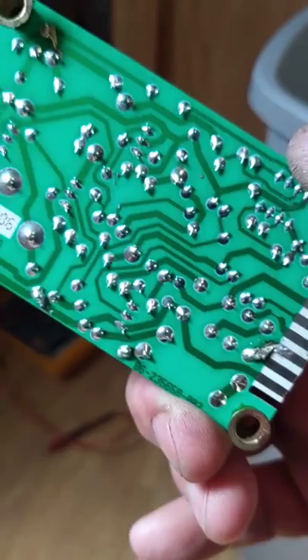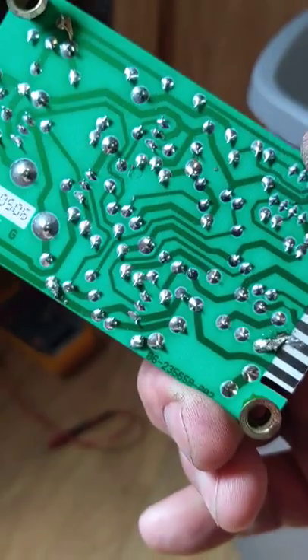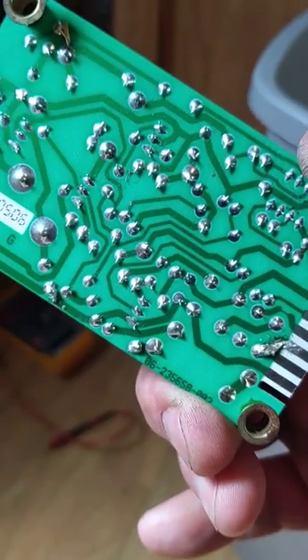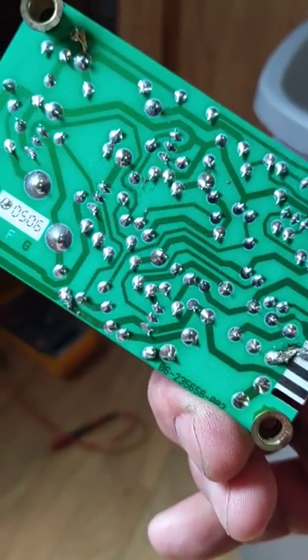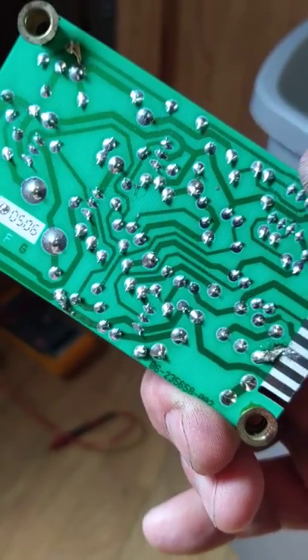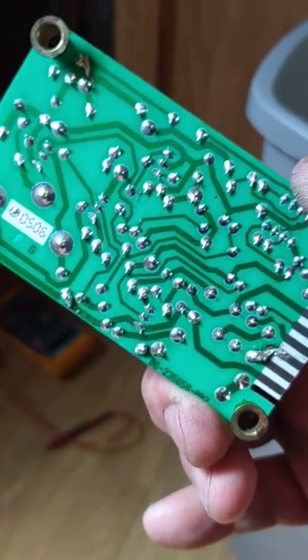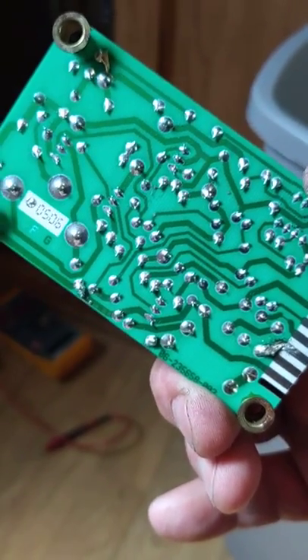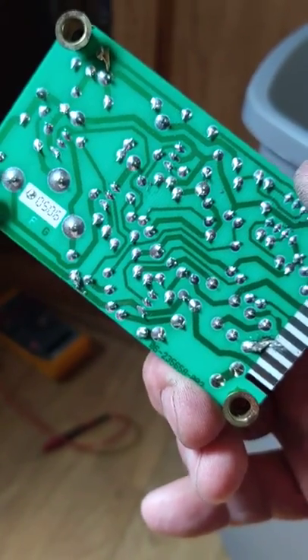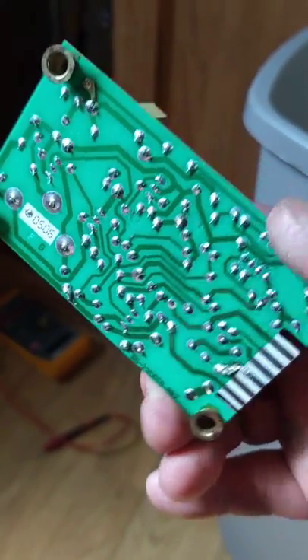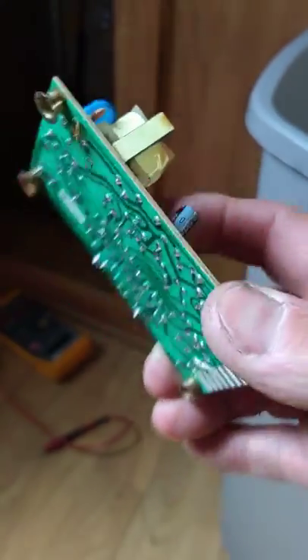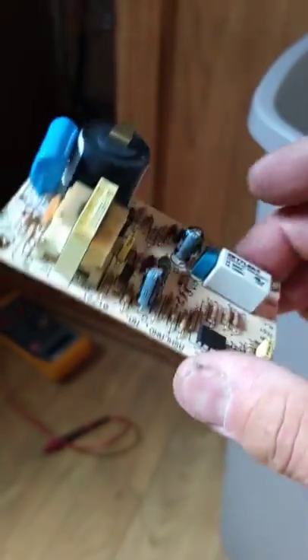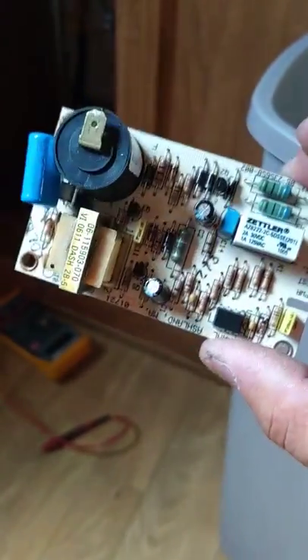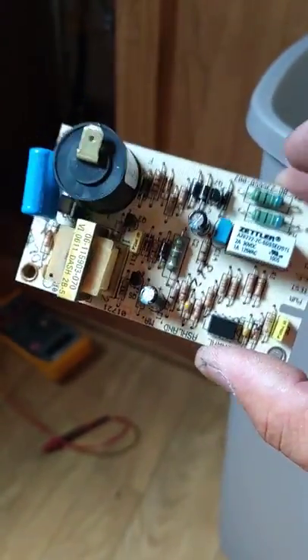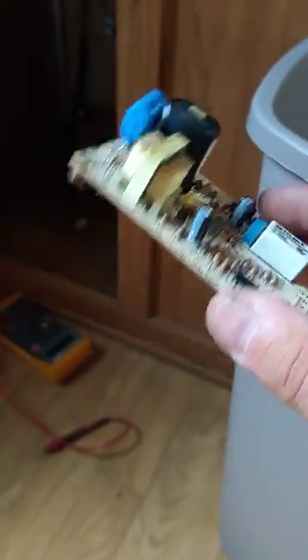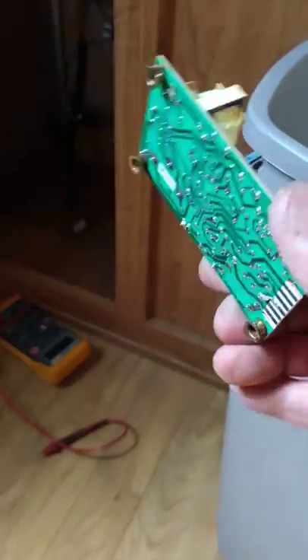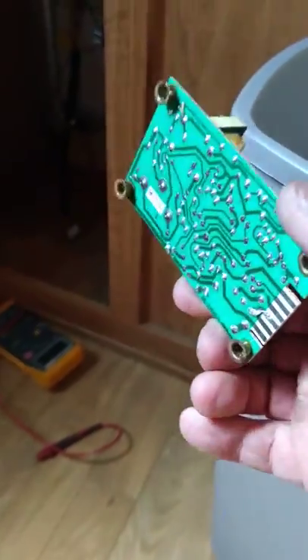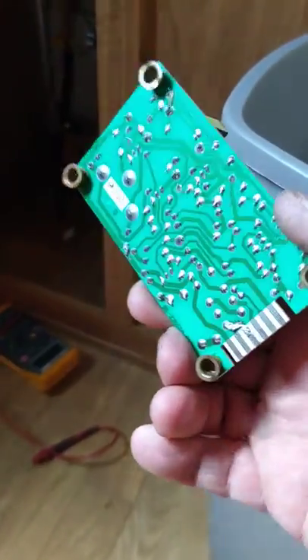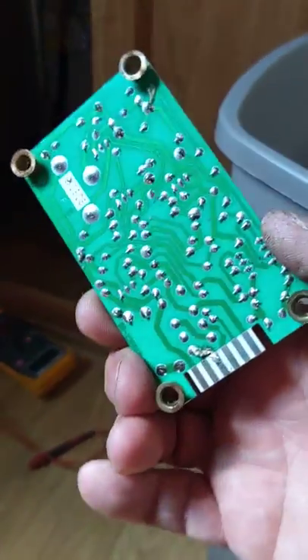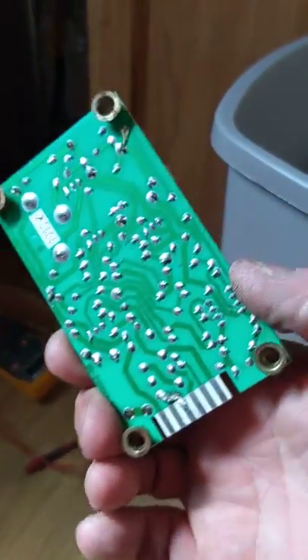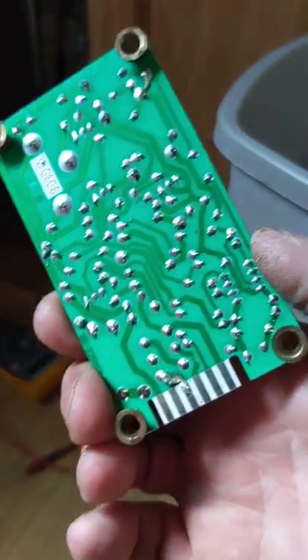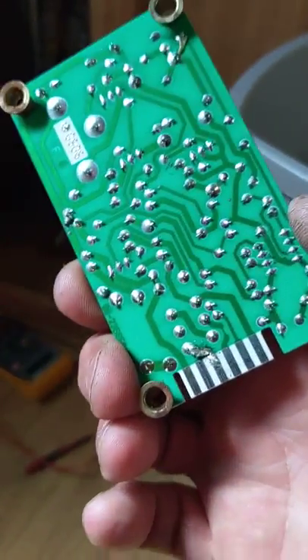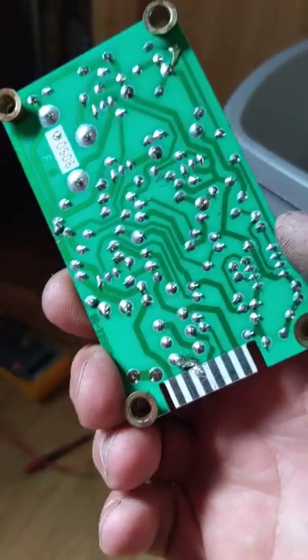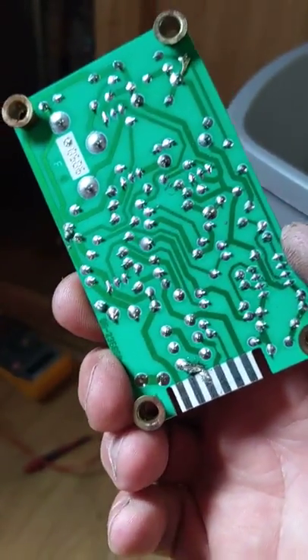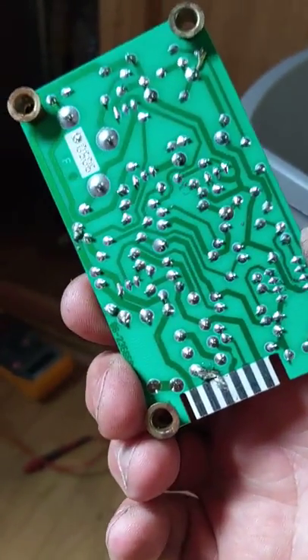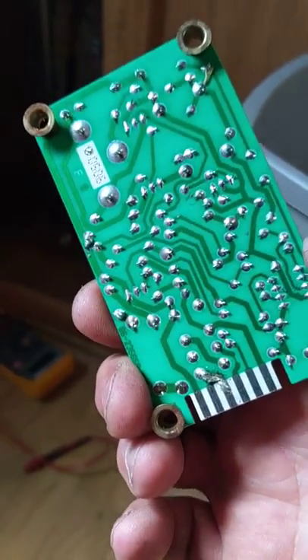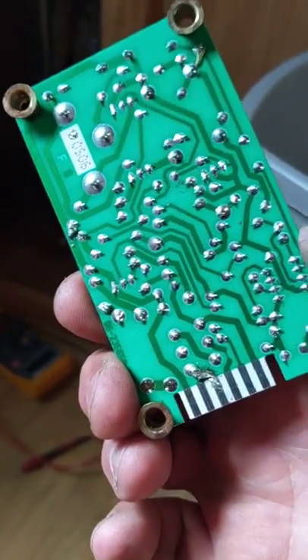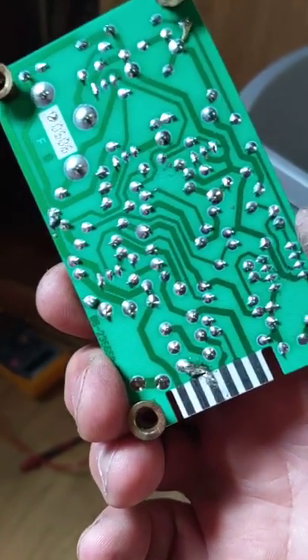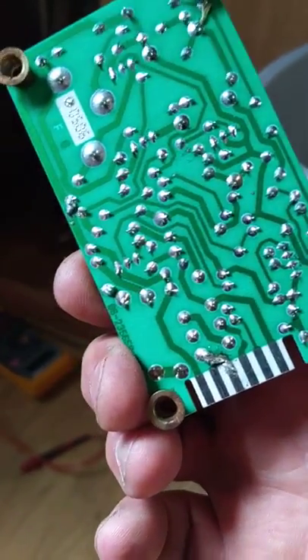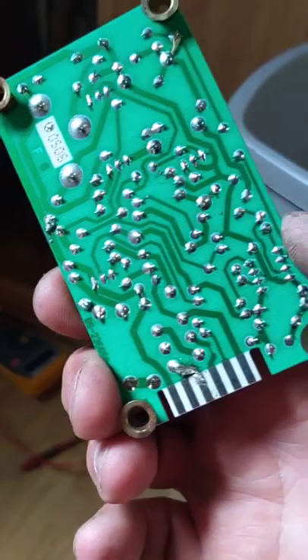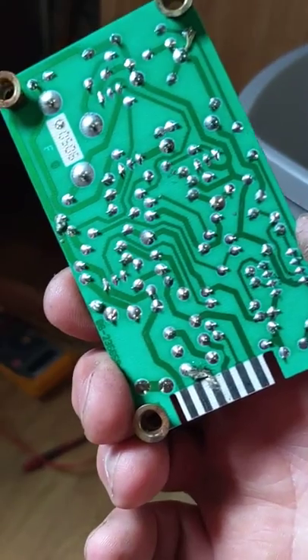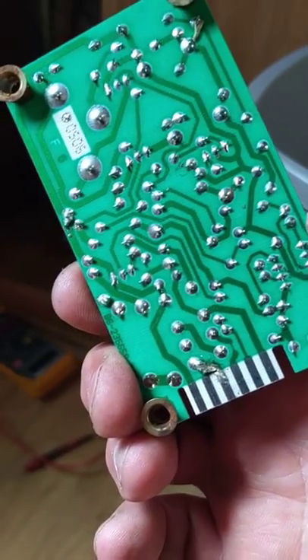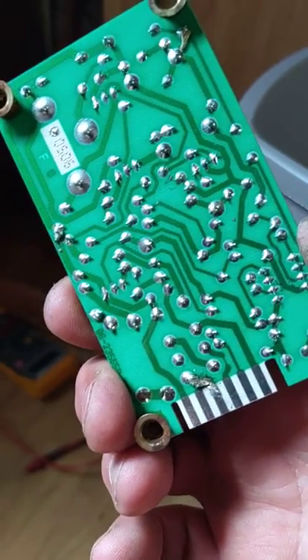Plugged it back in, hit the button, and it fired right up. So if anybody's looking to save about 70 bucks and you're not afraid to try it, it took me about five minutes with the soldering iron, and now it works fine.